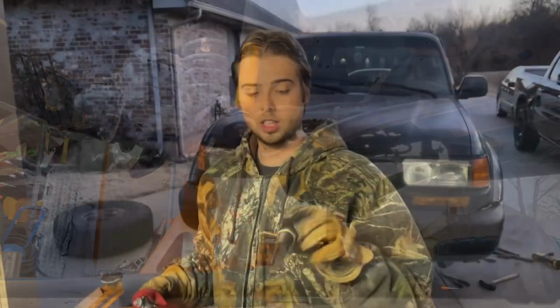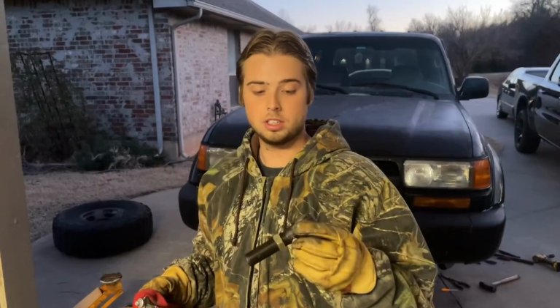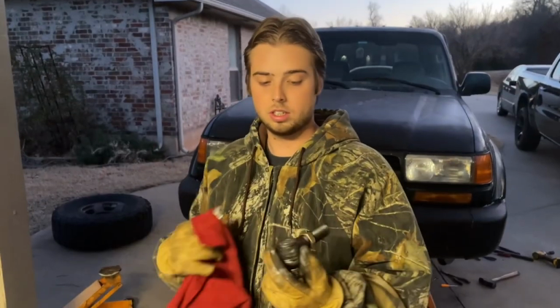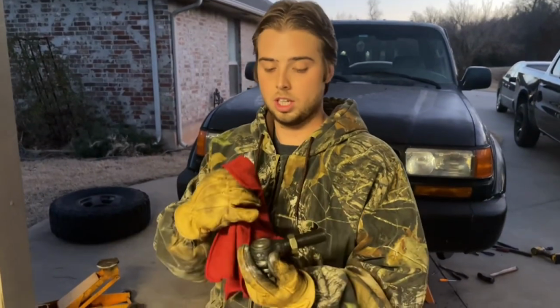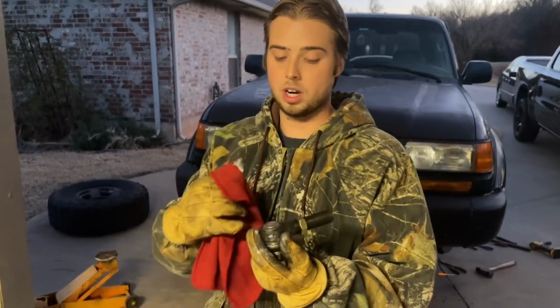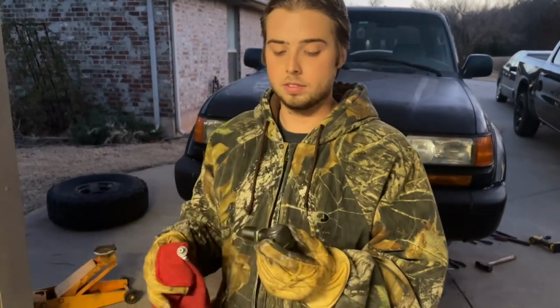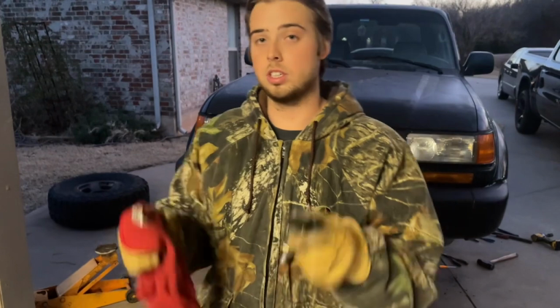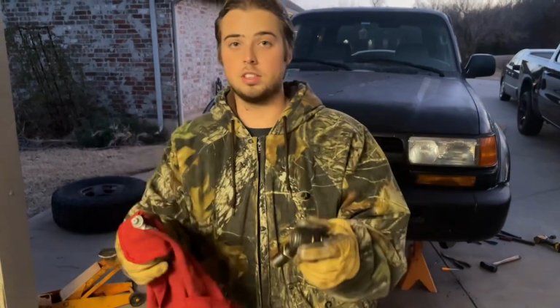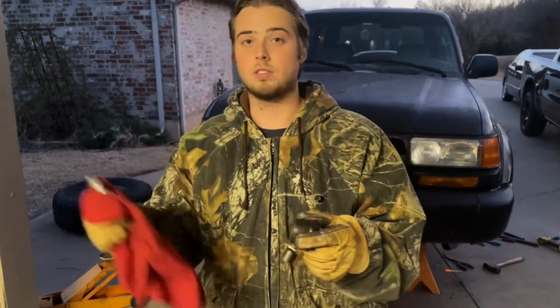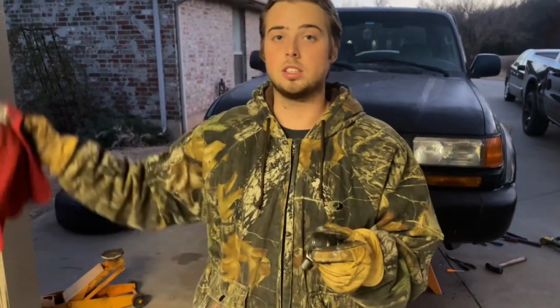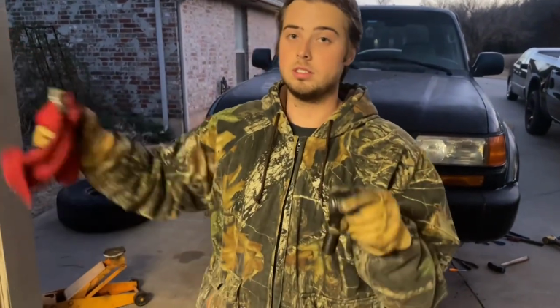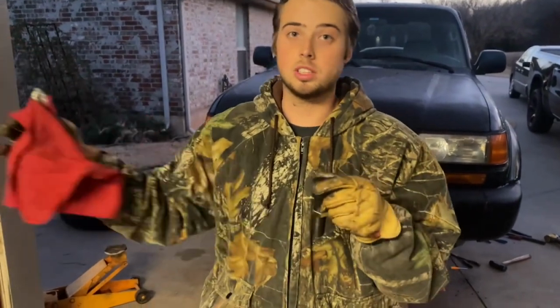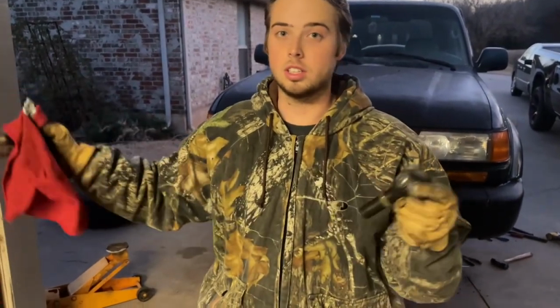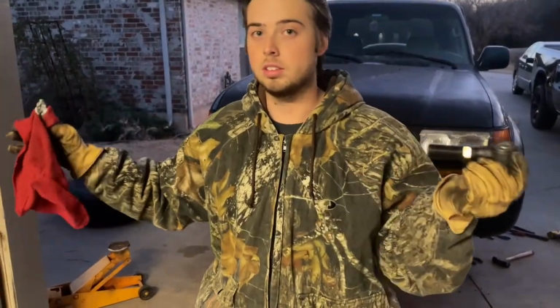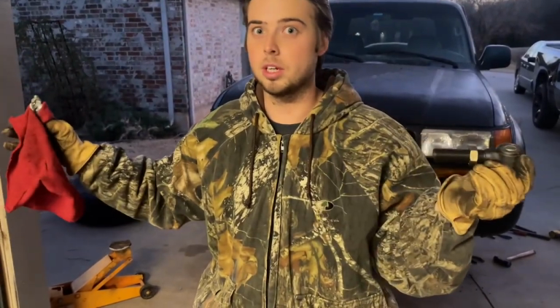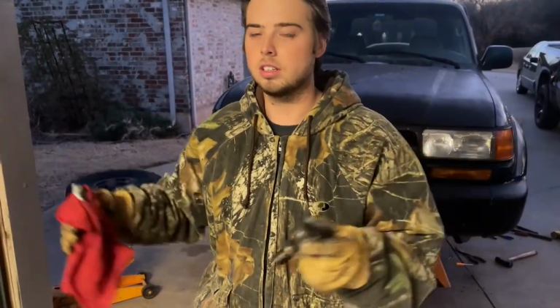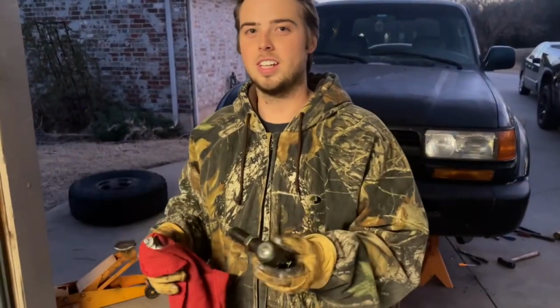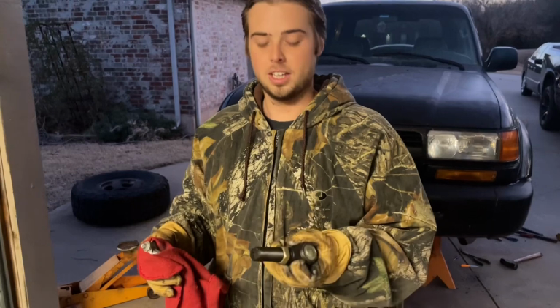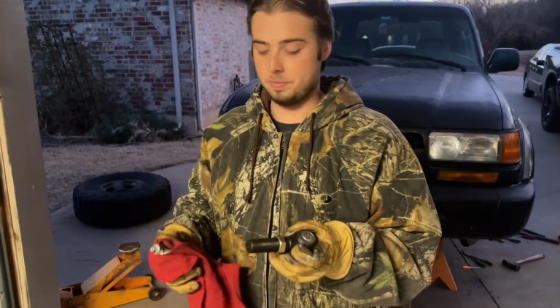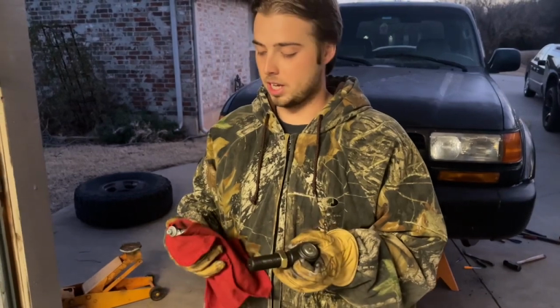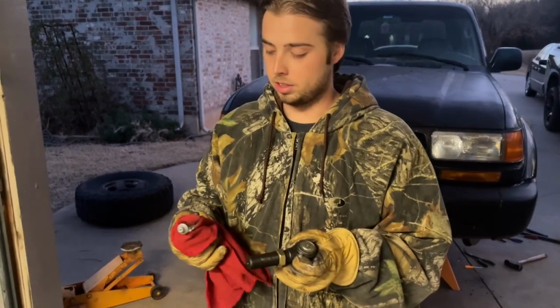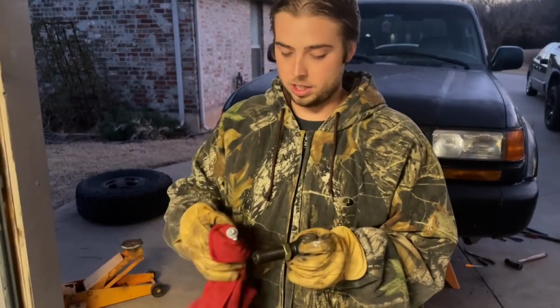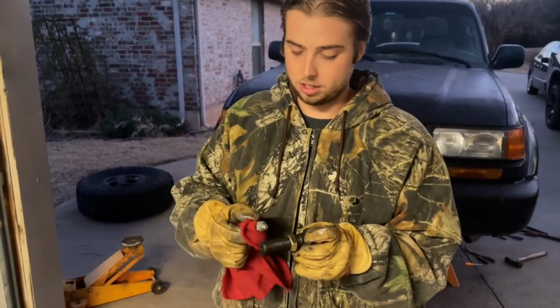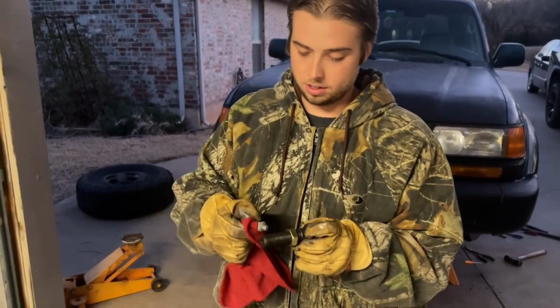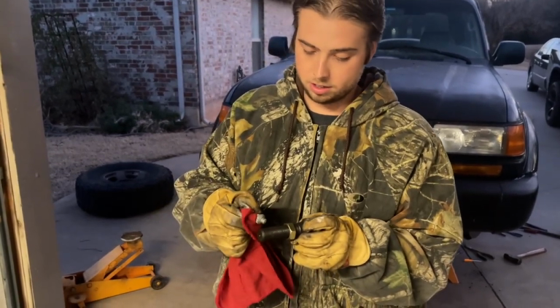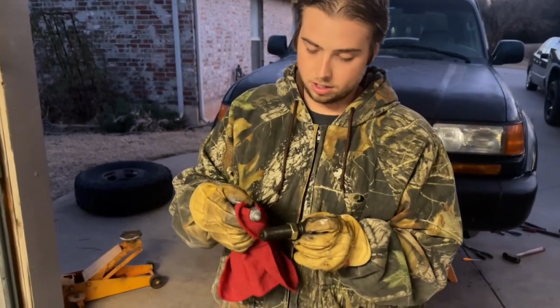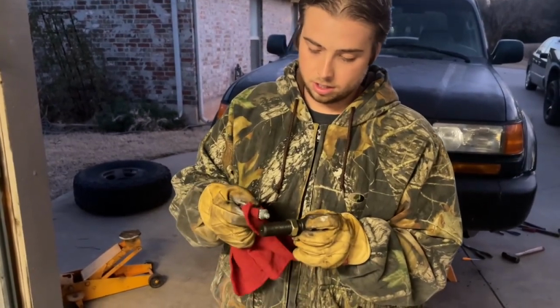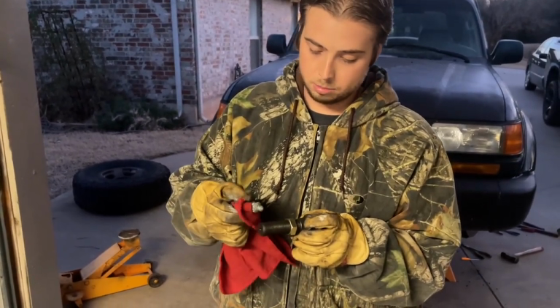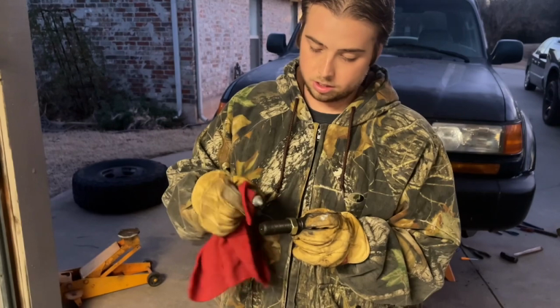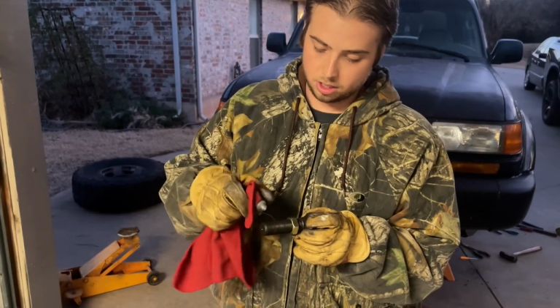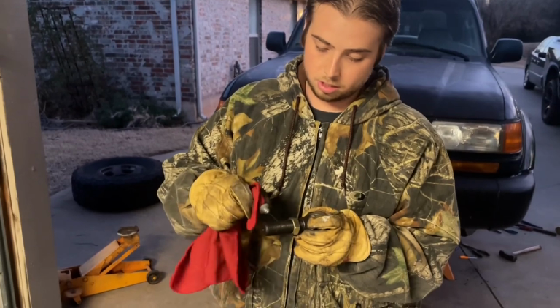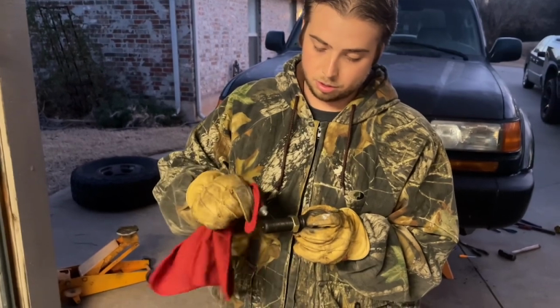These tie rod ends are labeled right and left. So when you're driving the truck, right is the passenger side in America. I'm going to throw some anti-seize on here — a bunch. I need to buy a new tube.